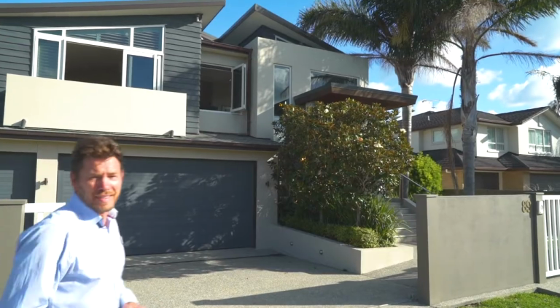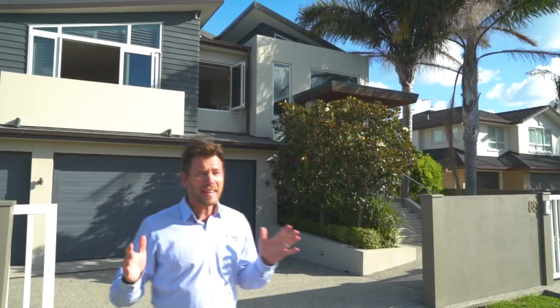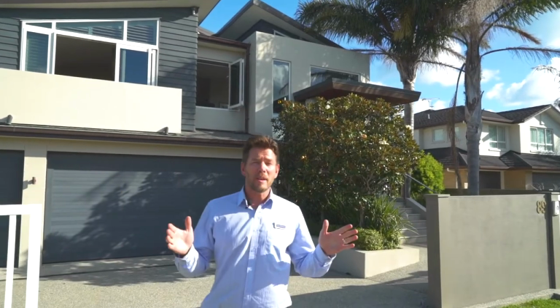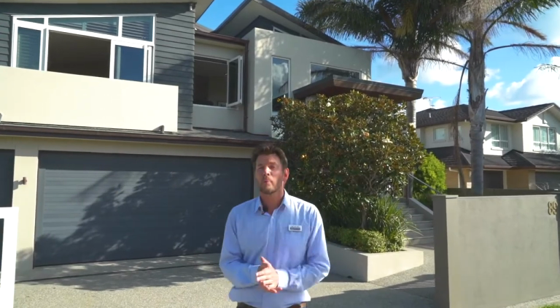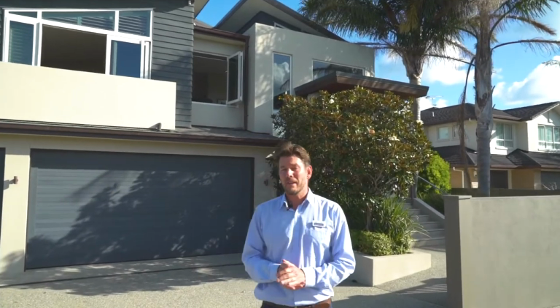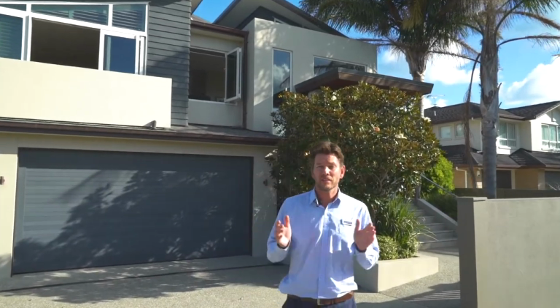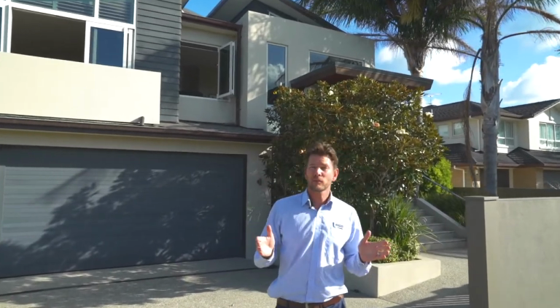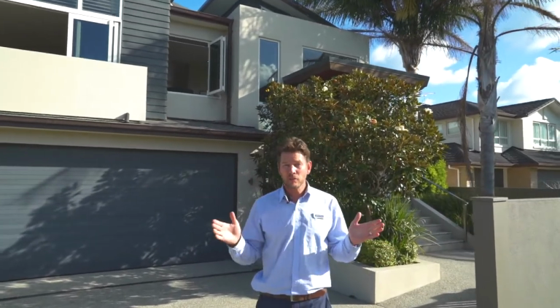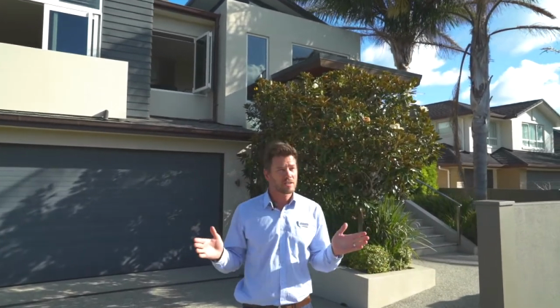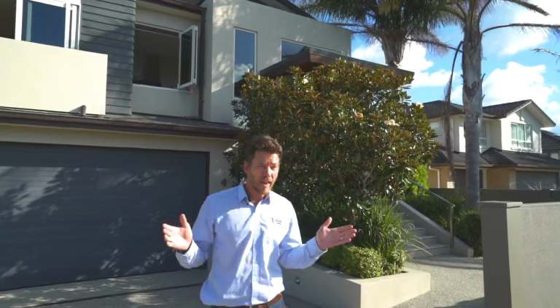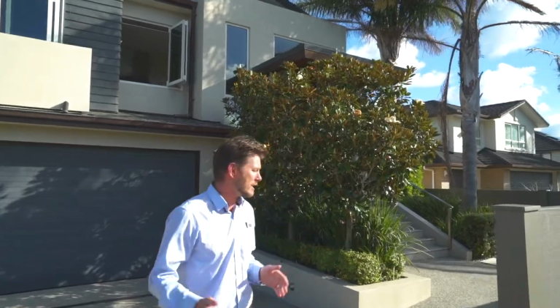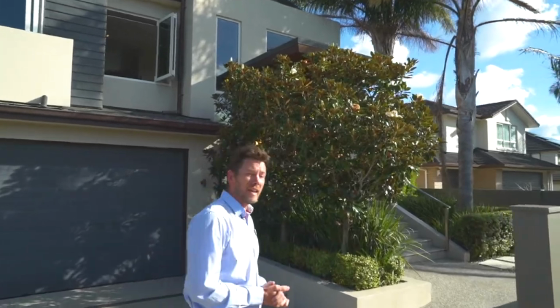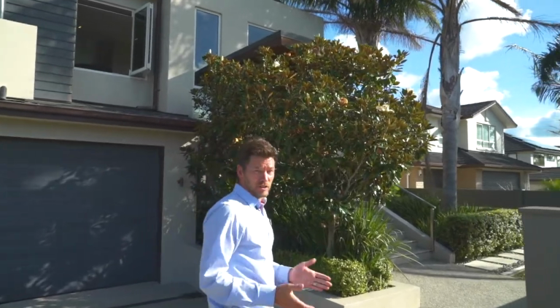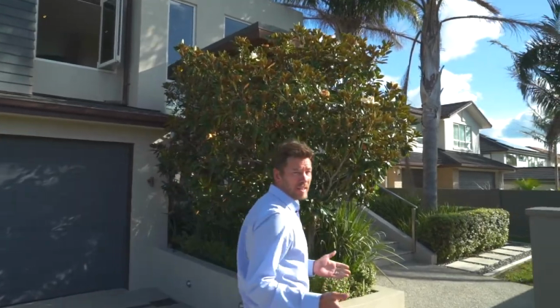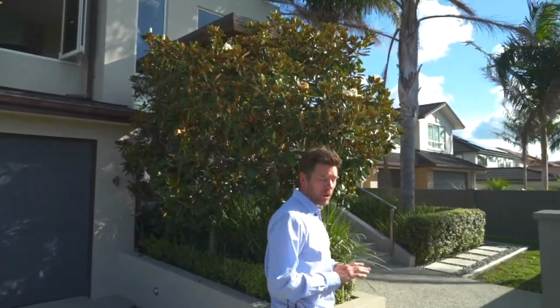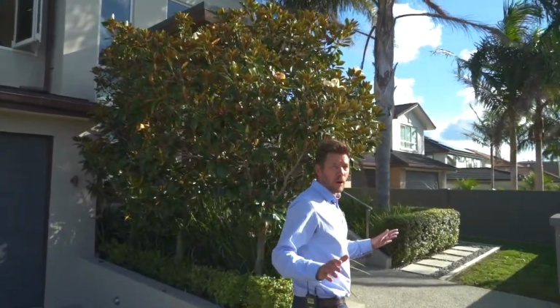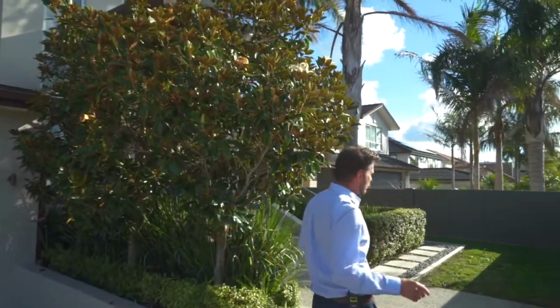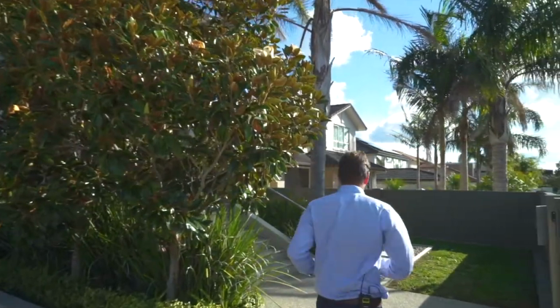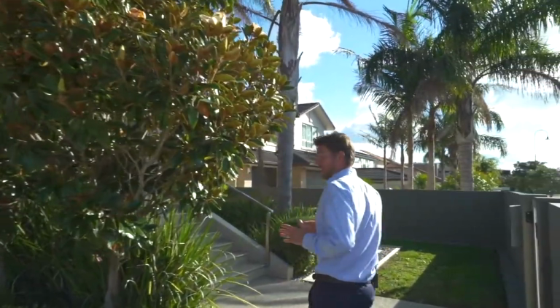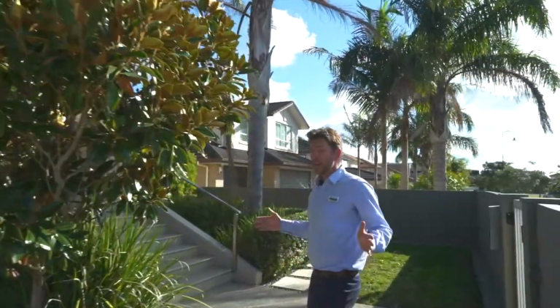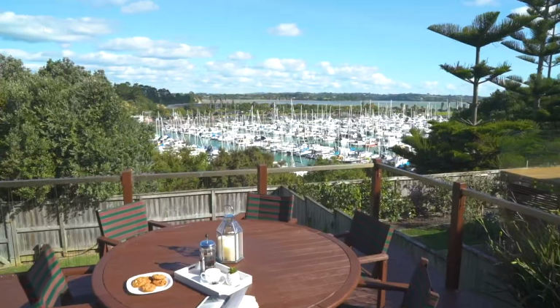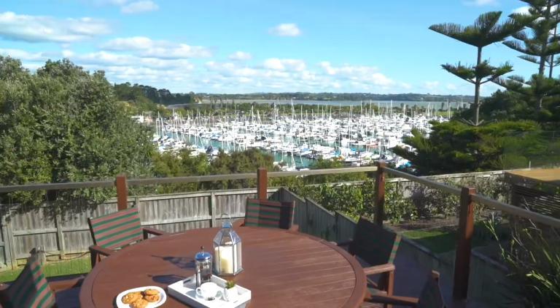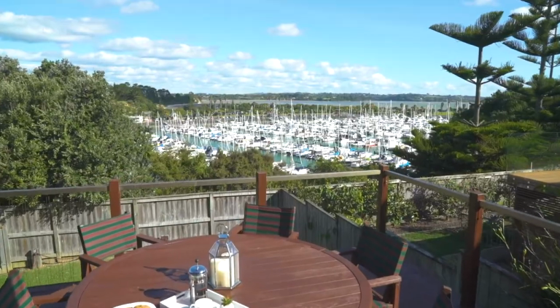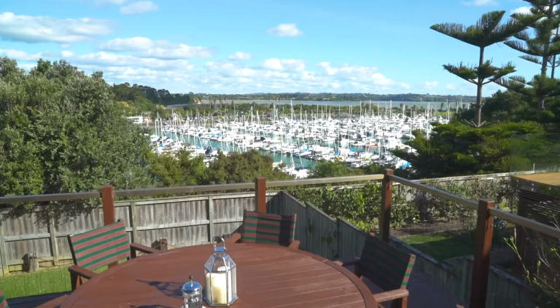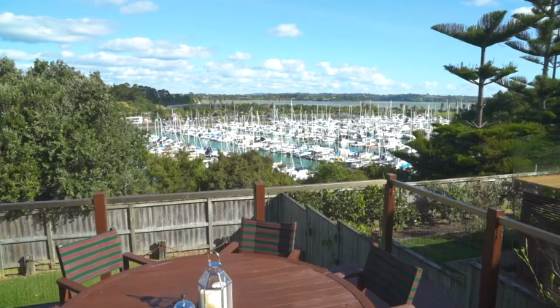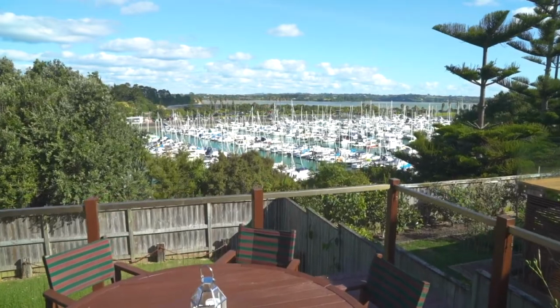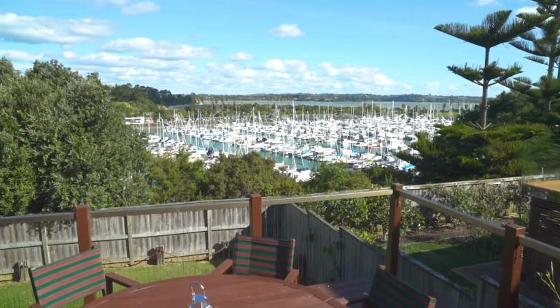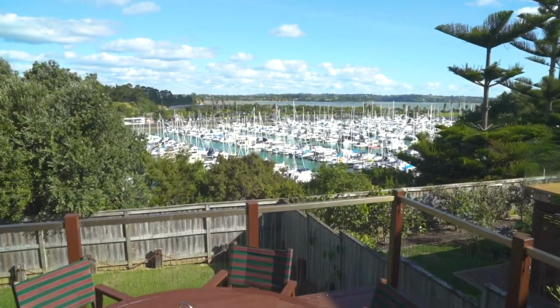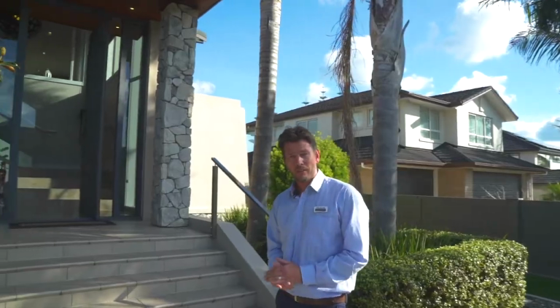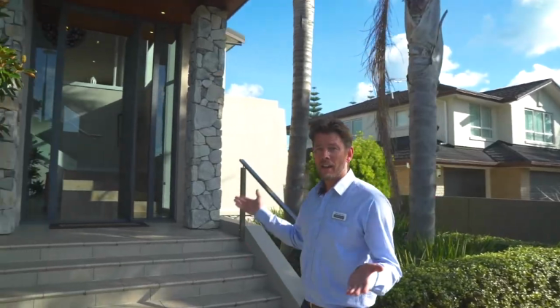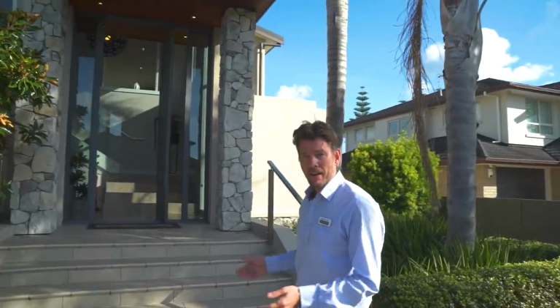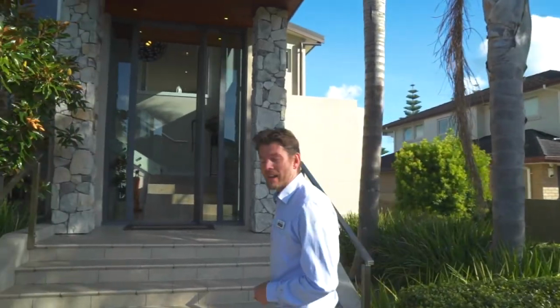This stunning home is so impressive with a design that's full of interest and style everywhere you look. It's totally unique, loaded with modern features, plenty of depth, and awesome sea views. We're excited to show you around and we welcome you now to 89 Pine Harbor Parade.